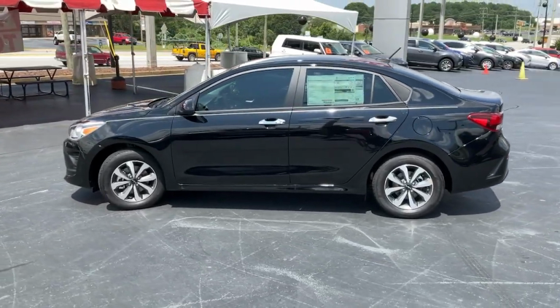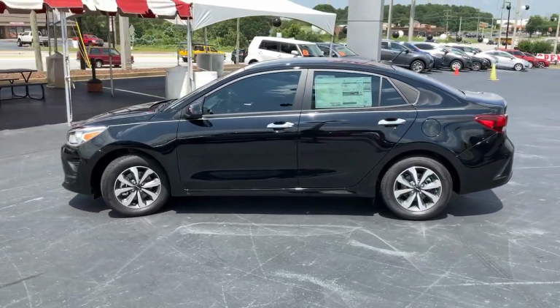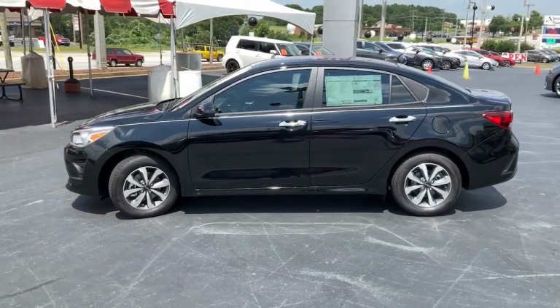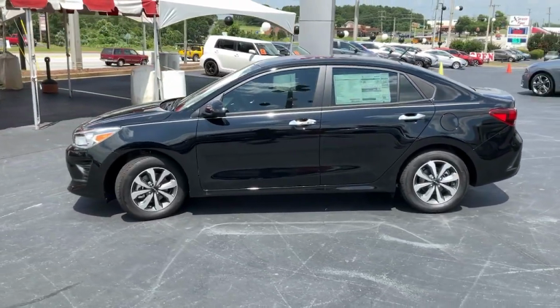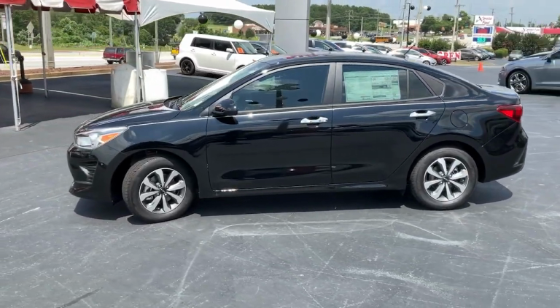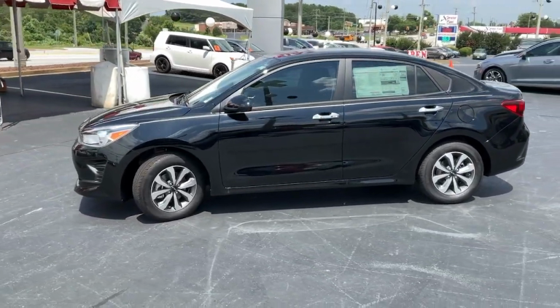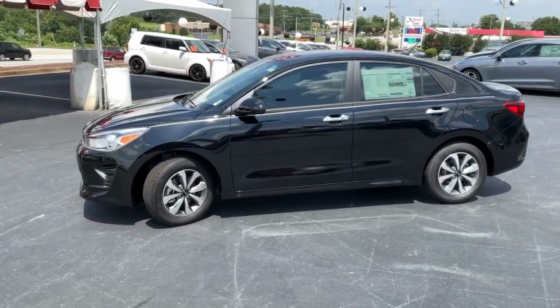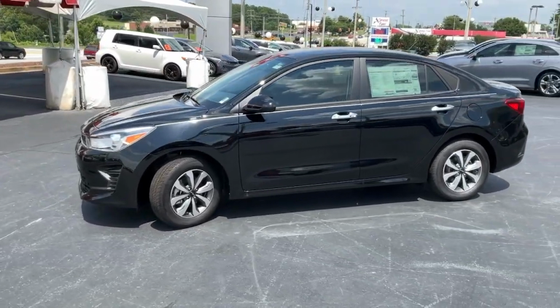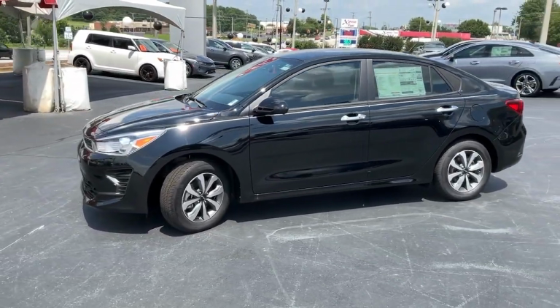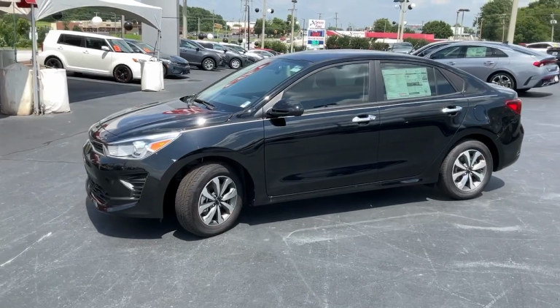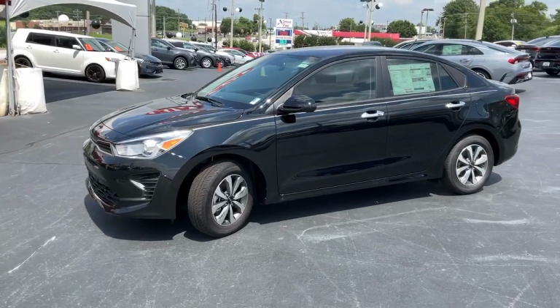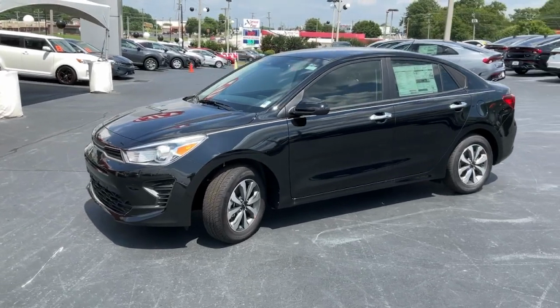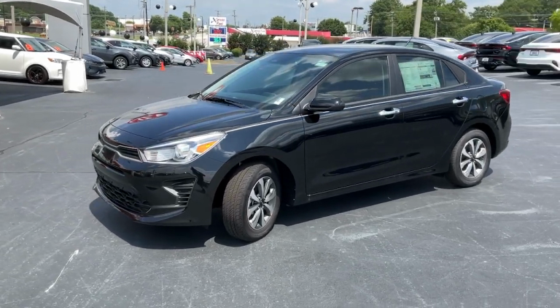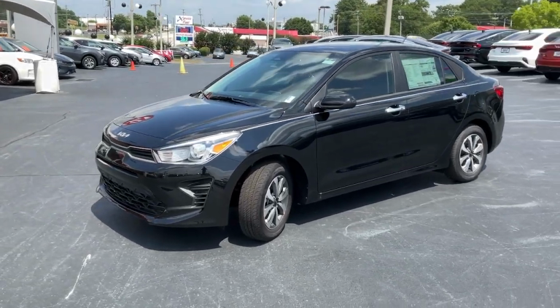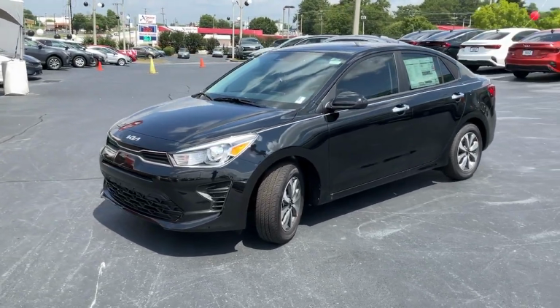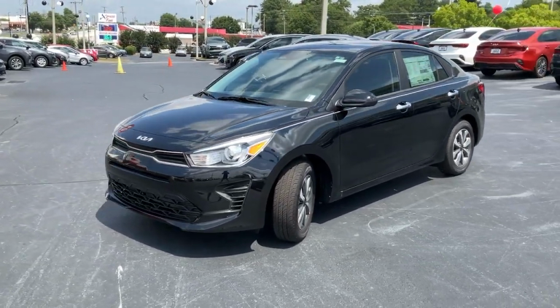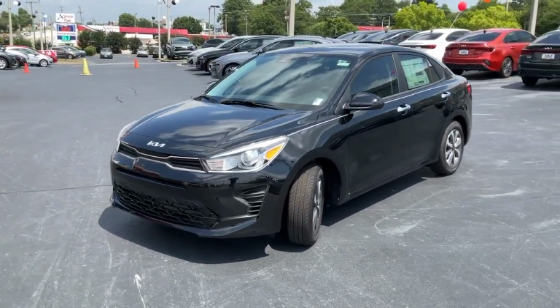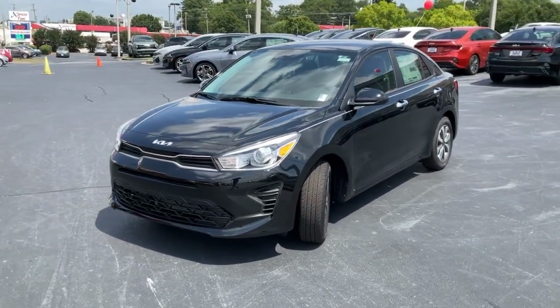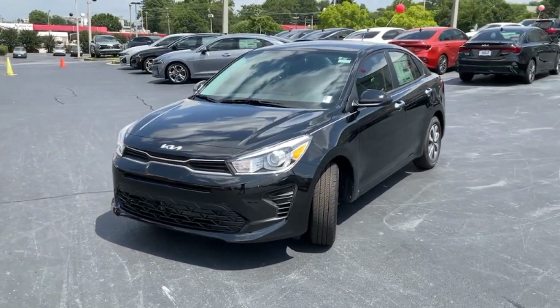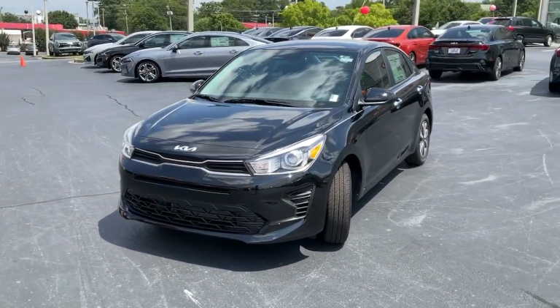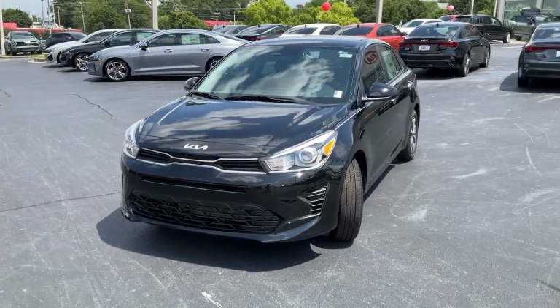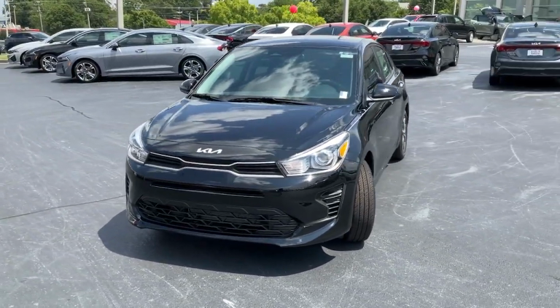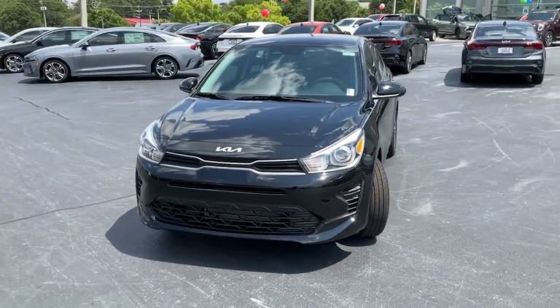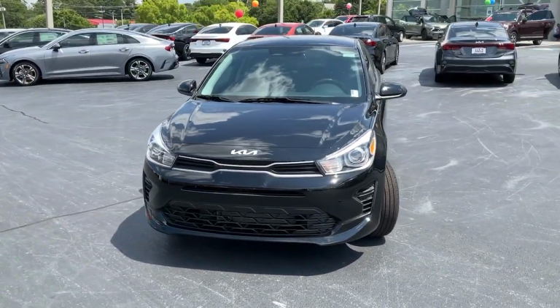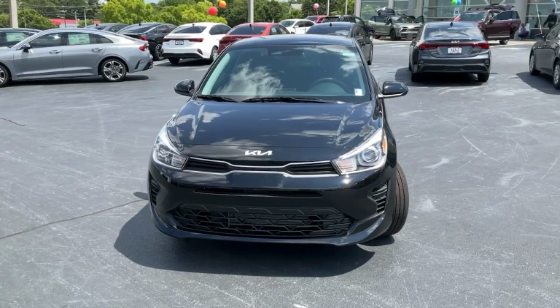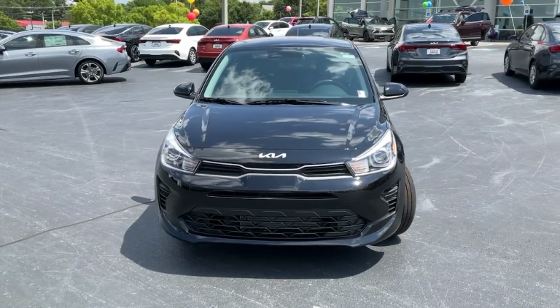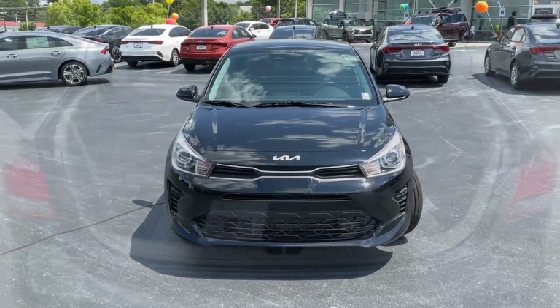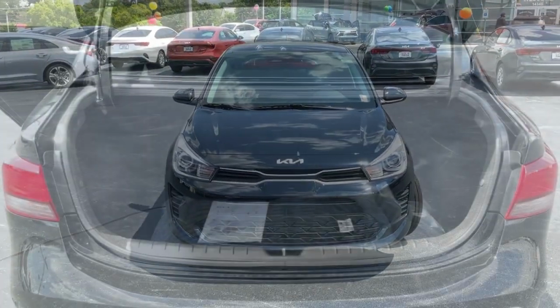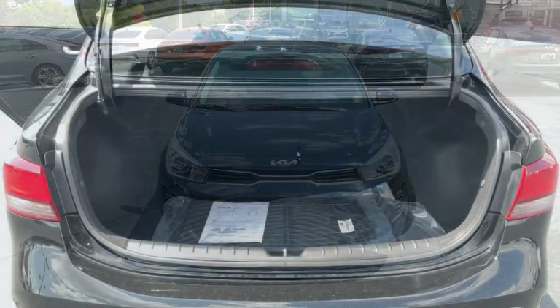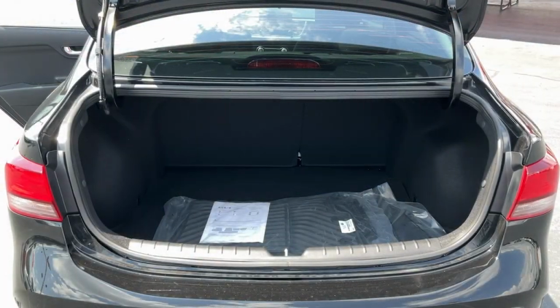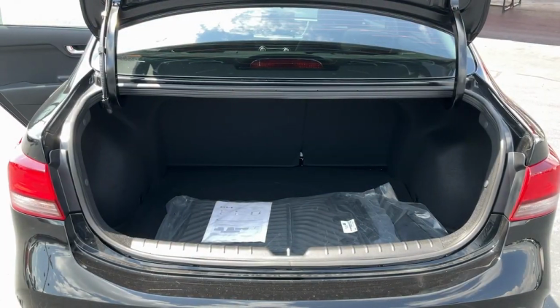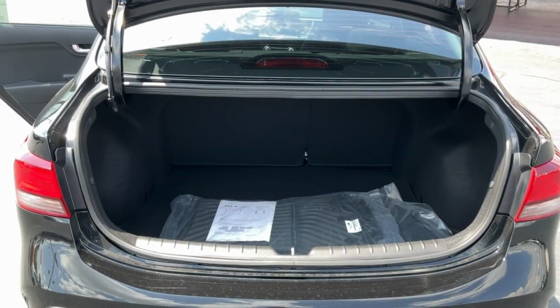Pre-collision system, keyless entry, heated mirrors, tire pressure monitoring system, steering wheel audio controls, electronic stability control, alarm.